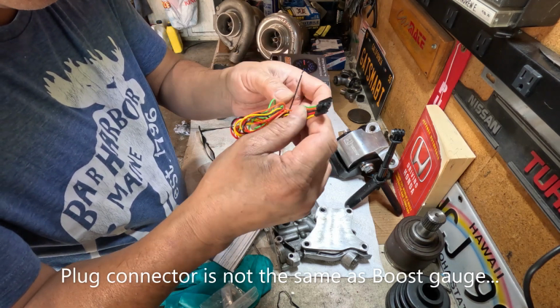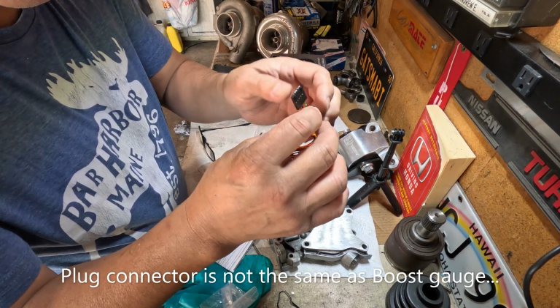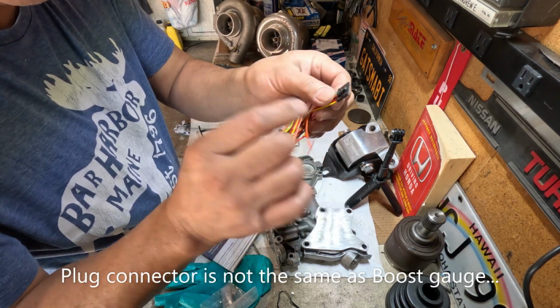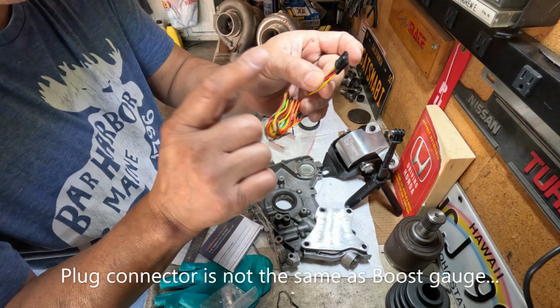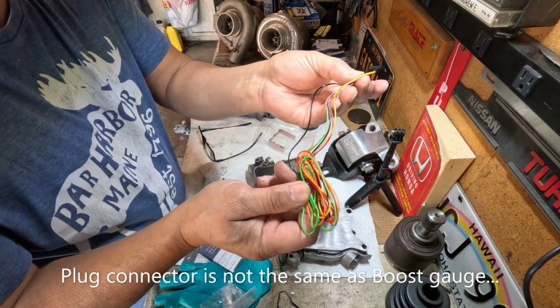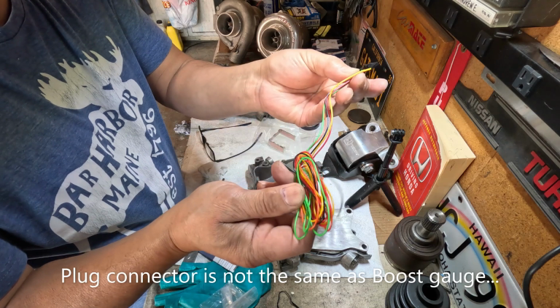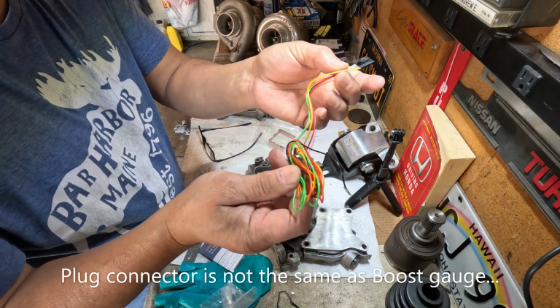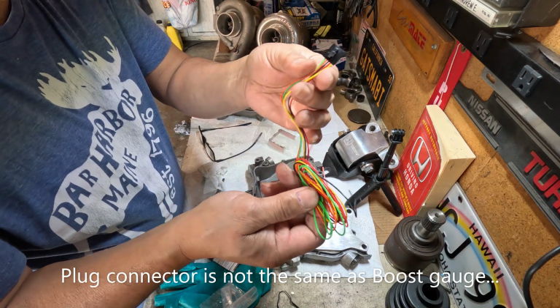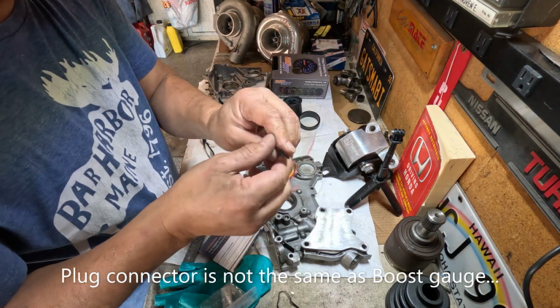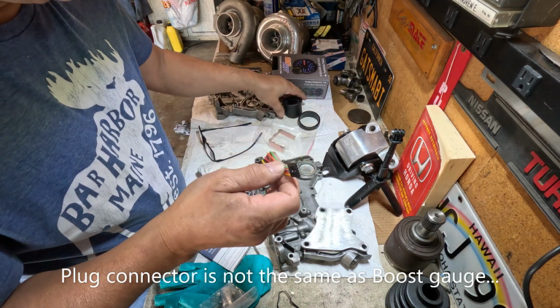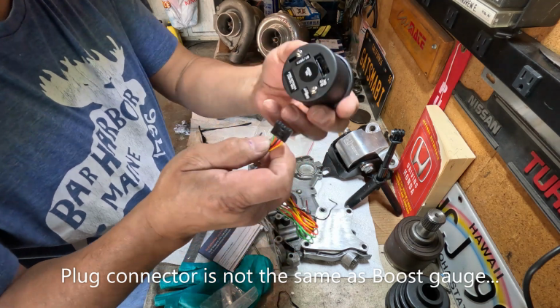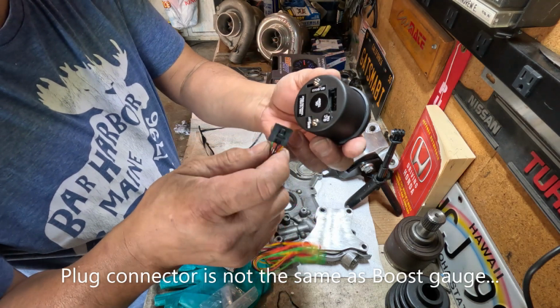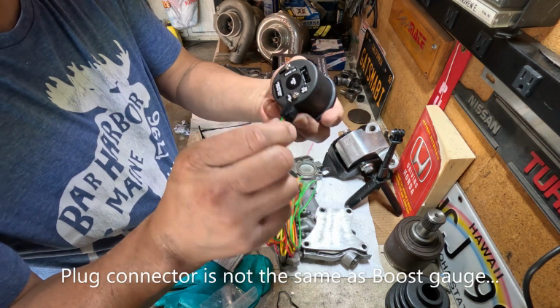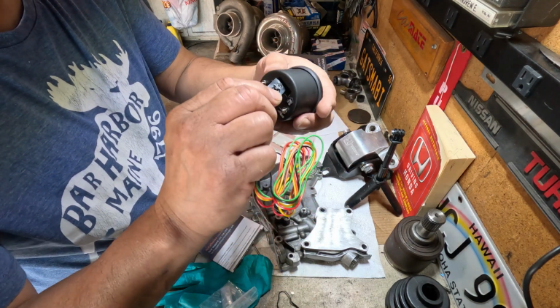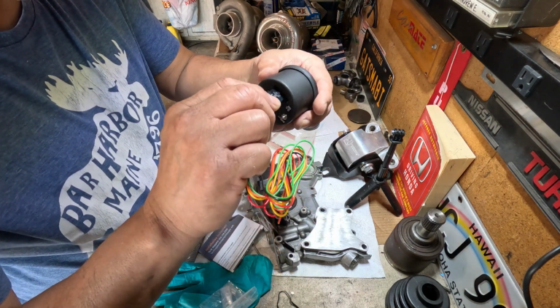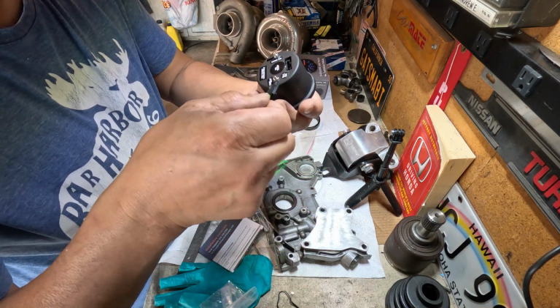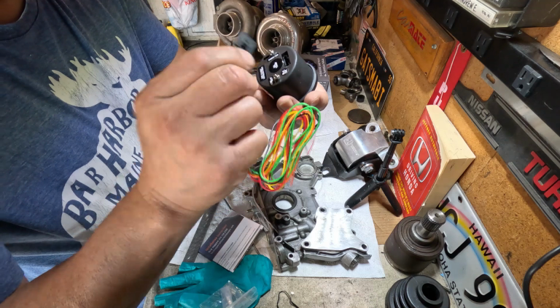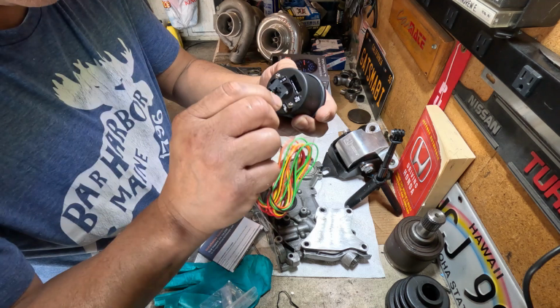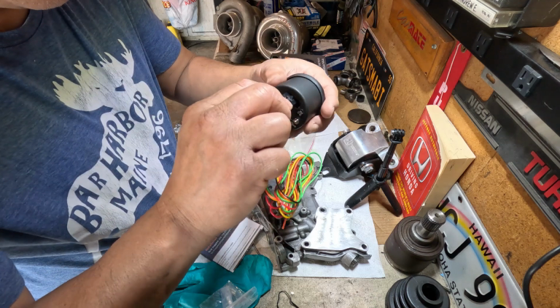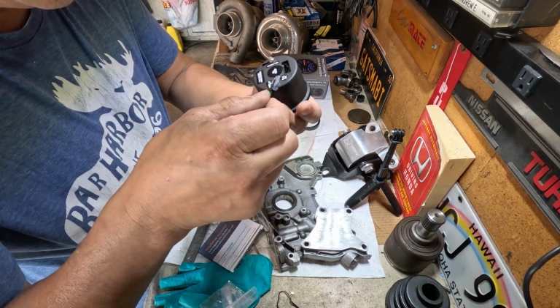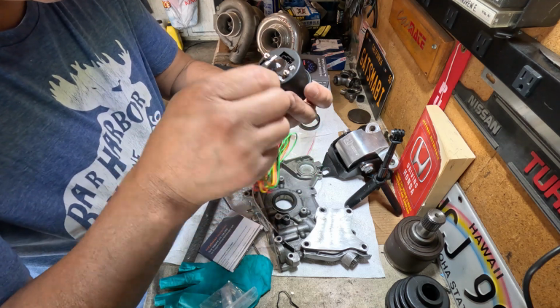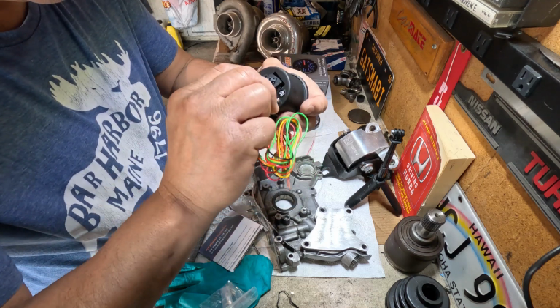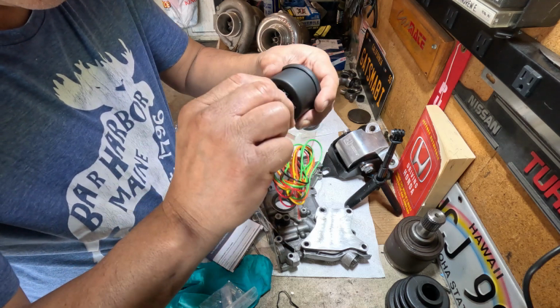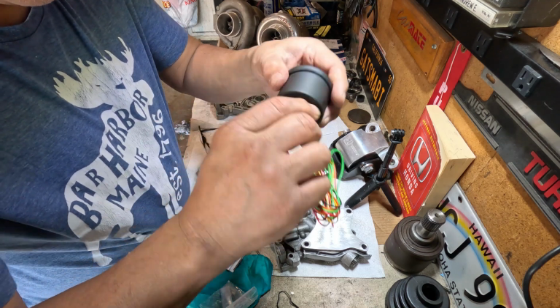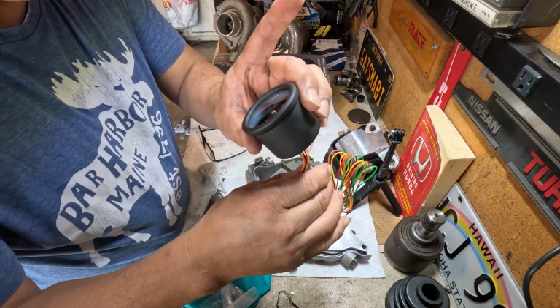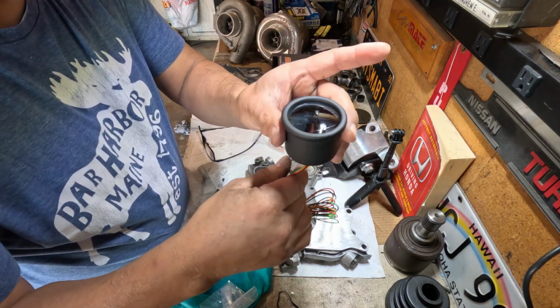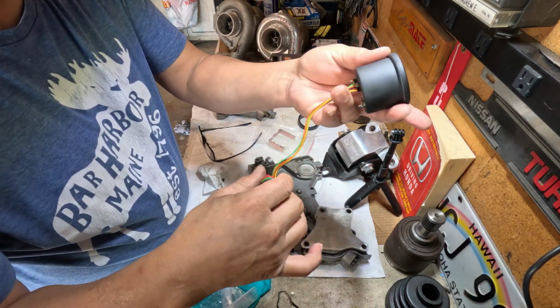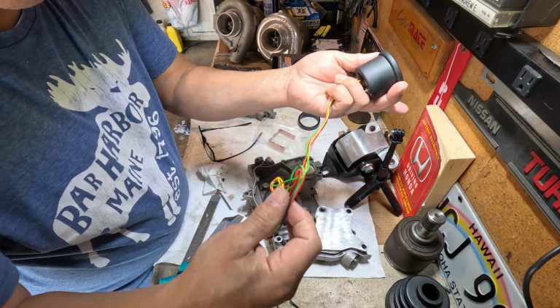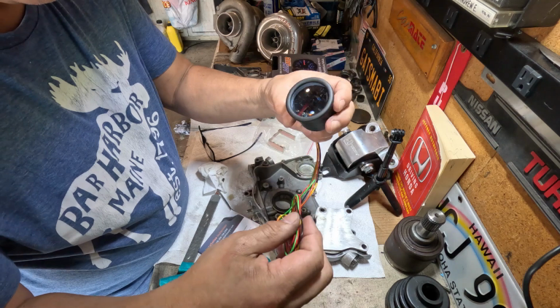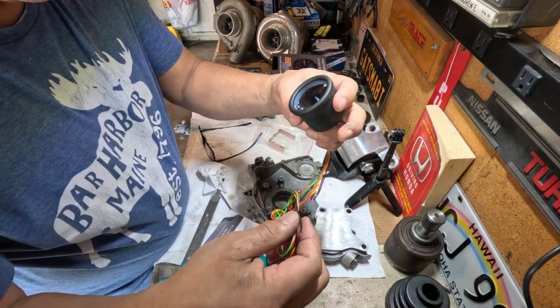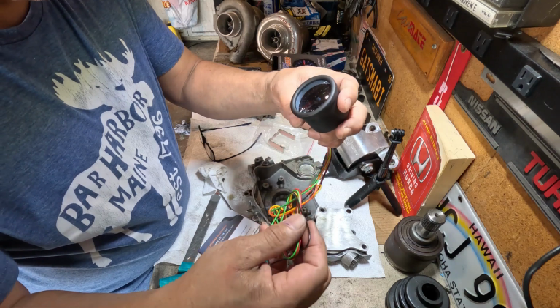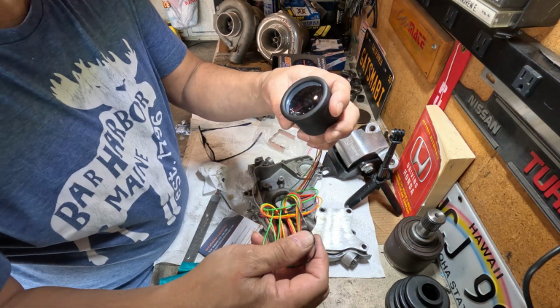Hopefully if the wiring matches the boost gauge — power and the negative side — then I don't have to redo all of it. It's pre-wired, so it will be plug and play. But the ground for the sensor, I need to establish that, and then it should be good.